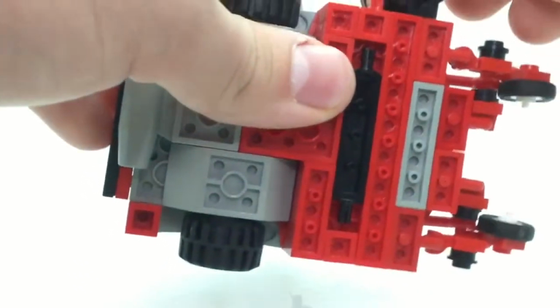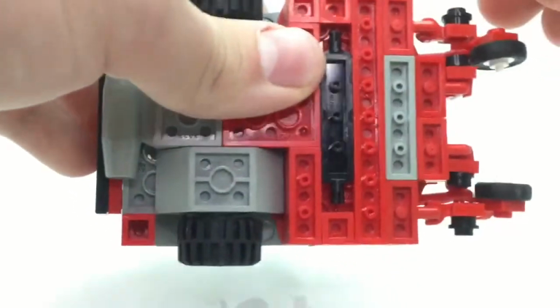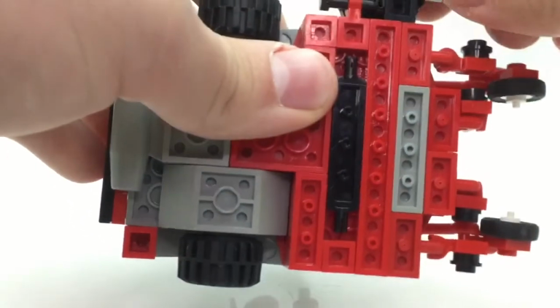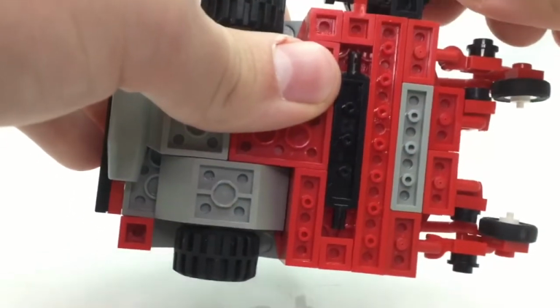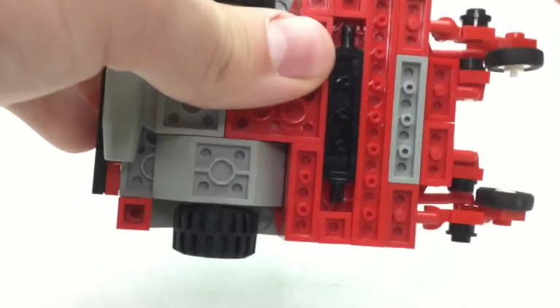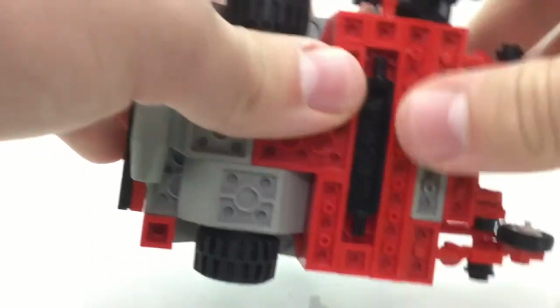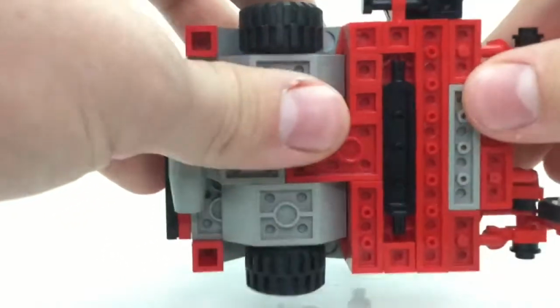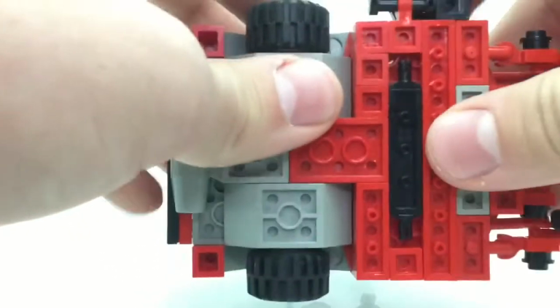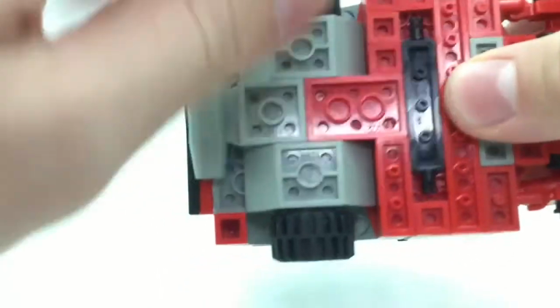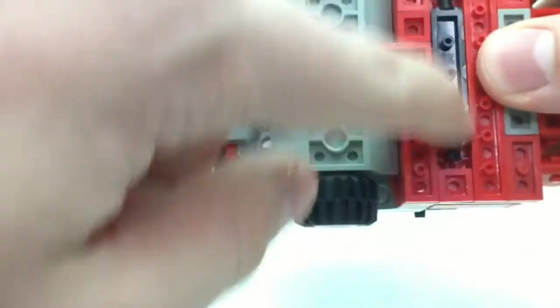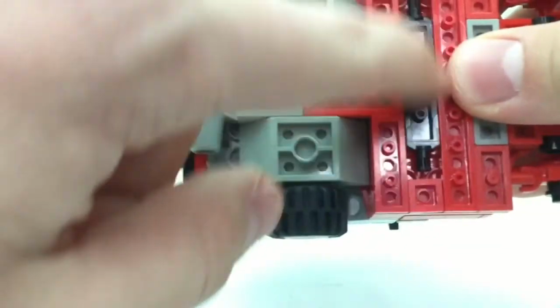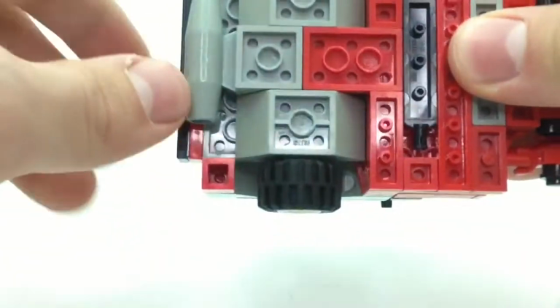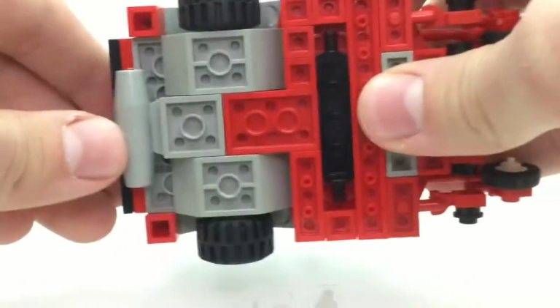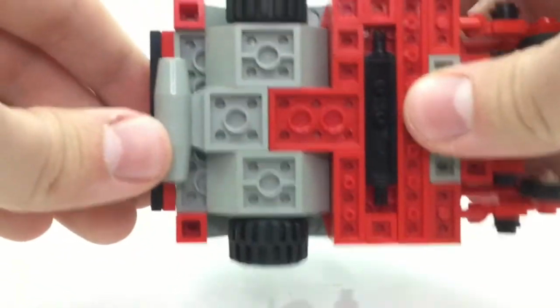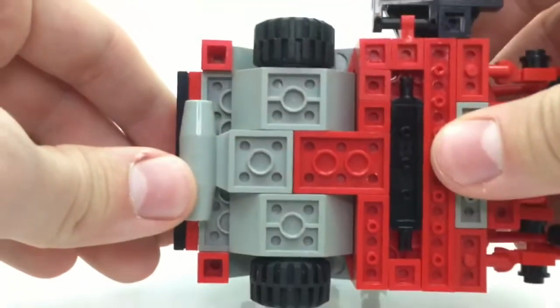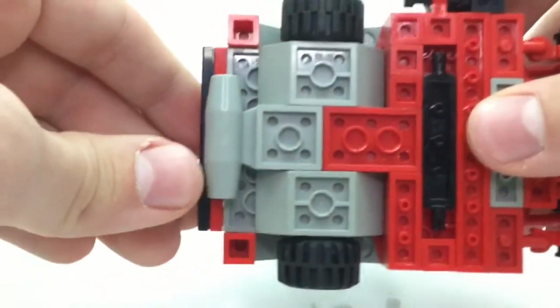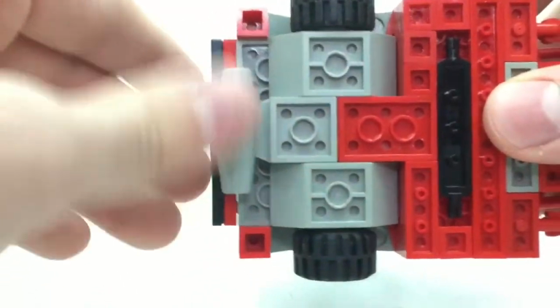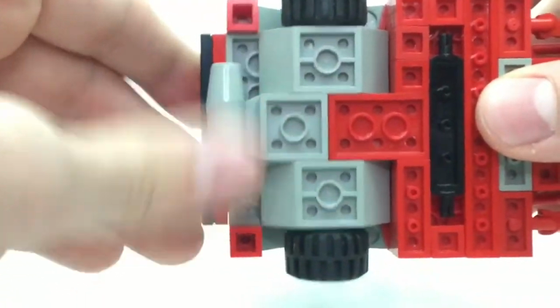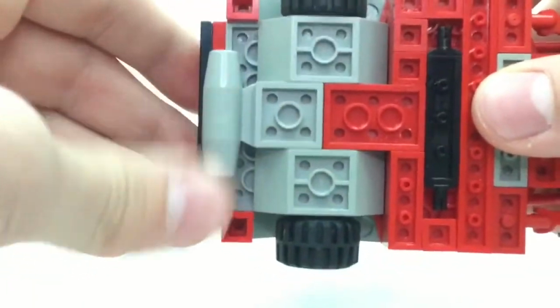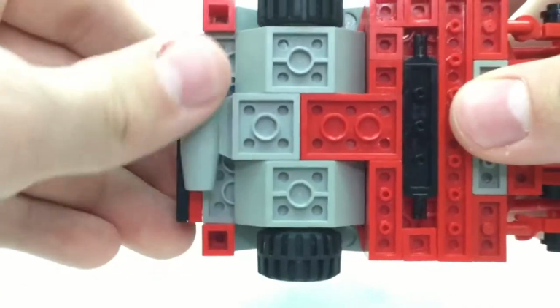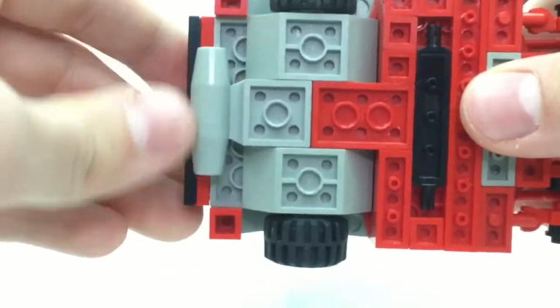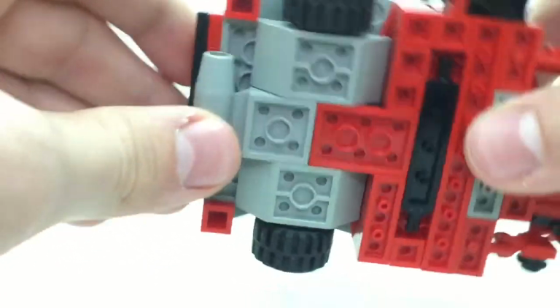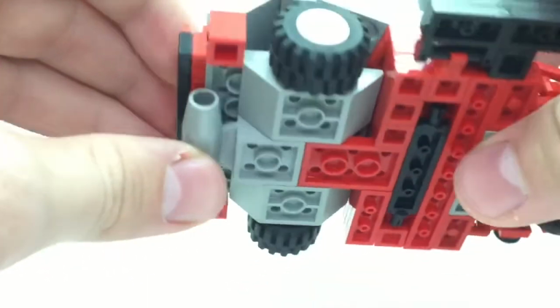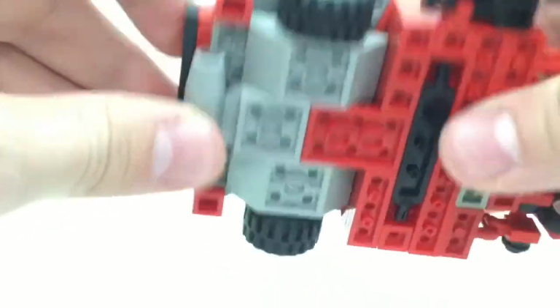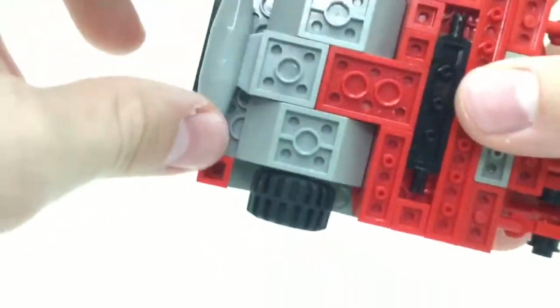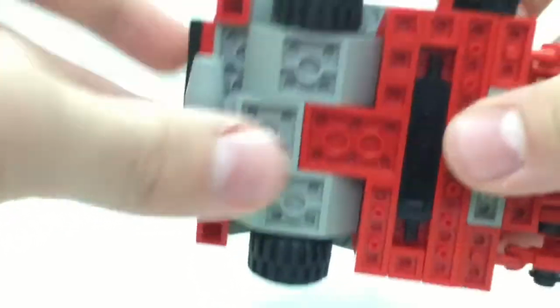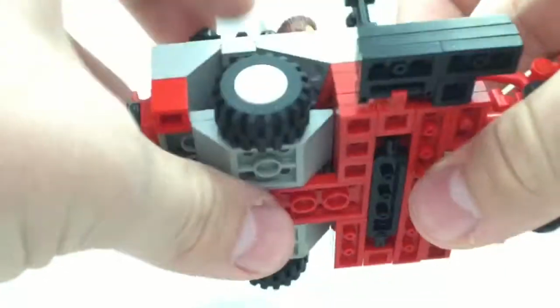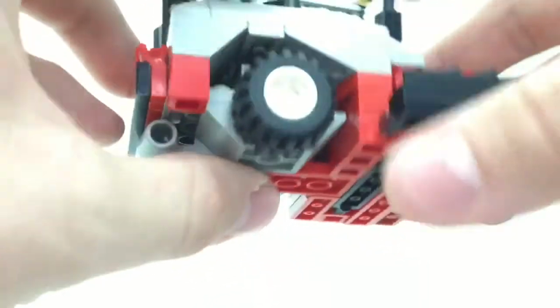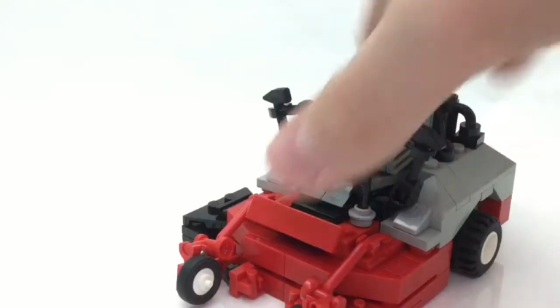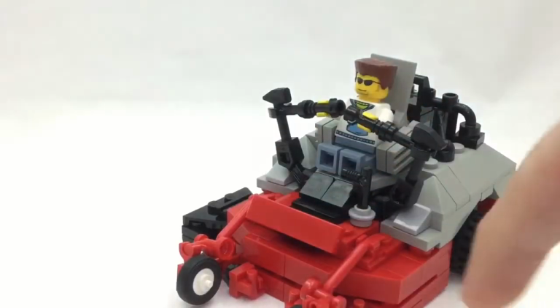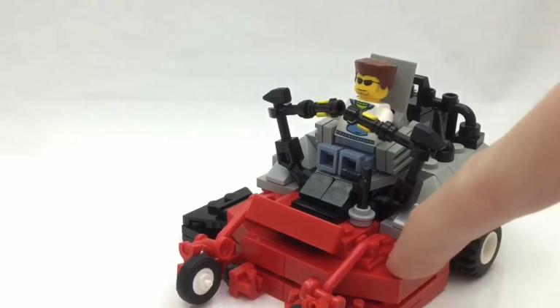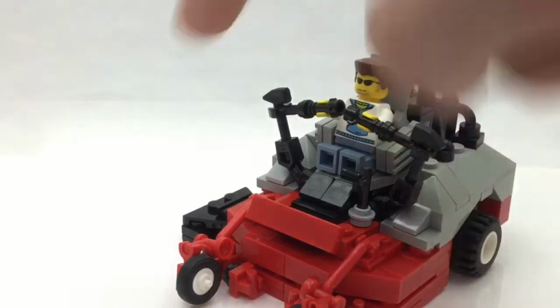This is supposed to represent the blade of the whole model. And then there's some other detailing here for the exhaust in the back — a couple of different design features I put in there.